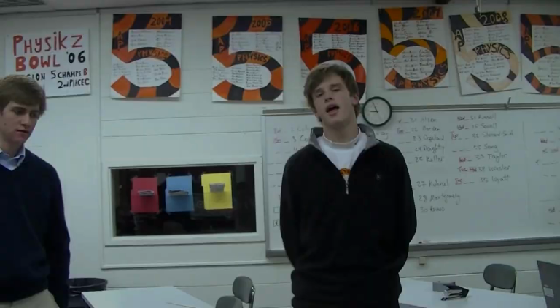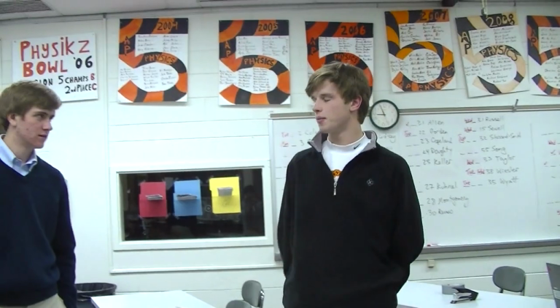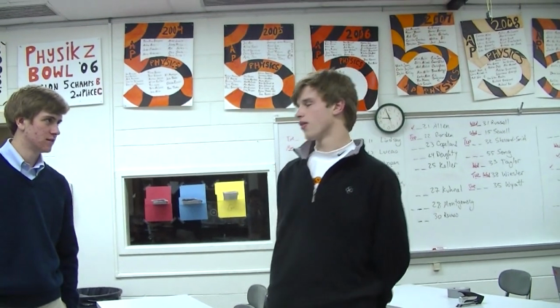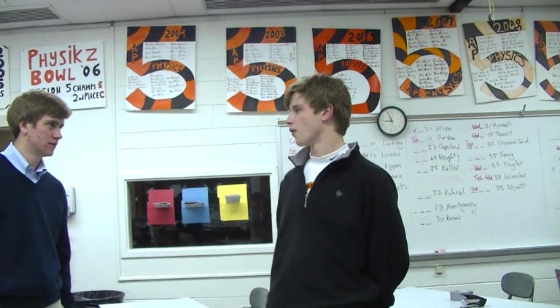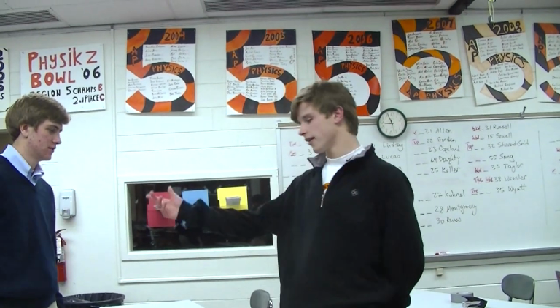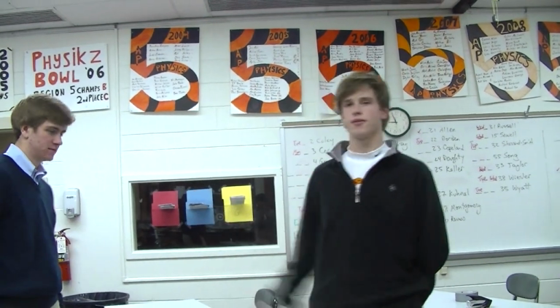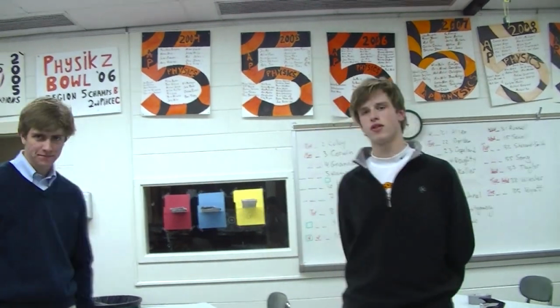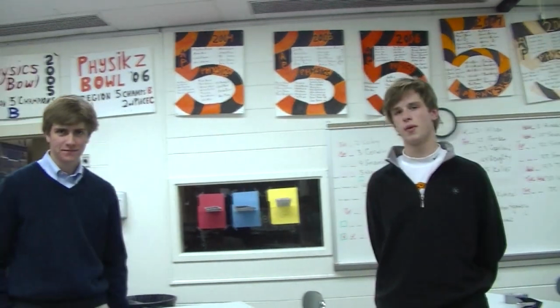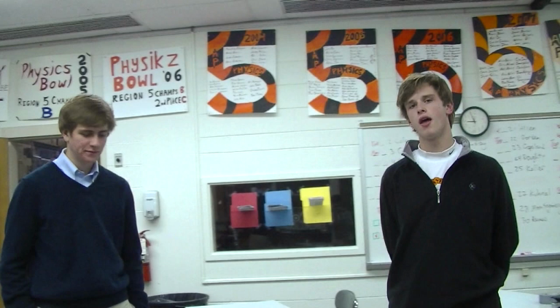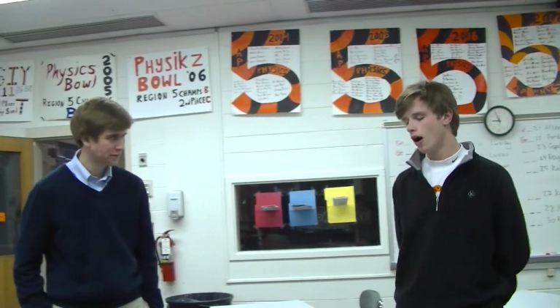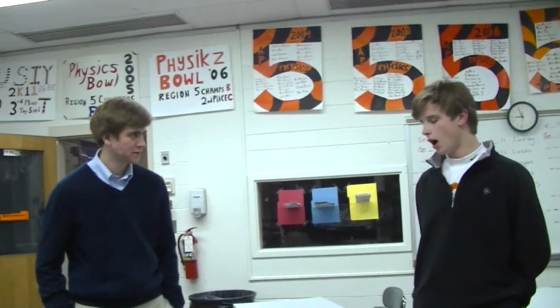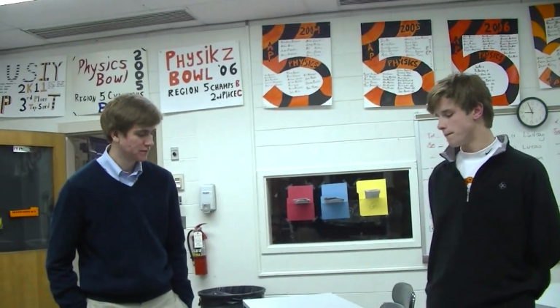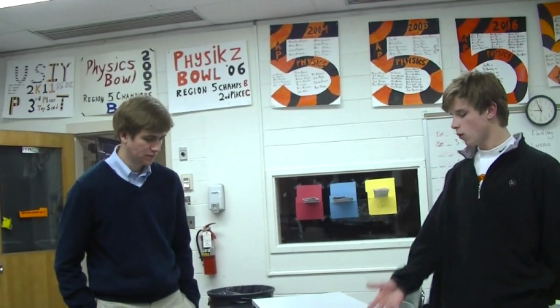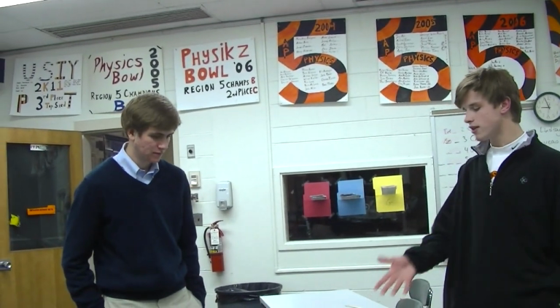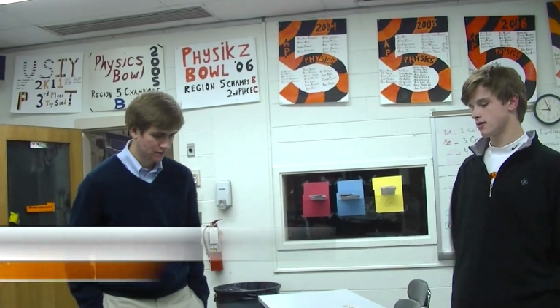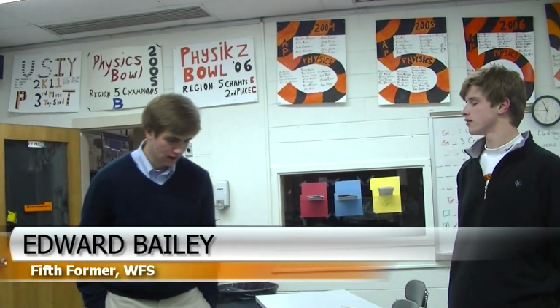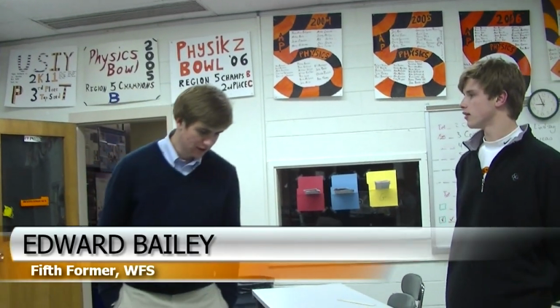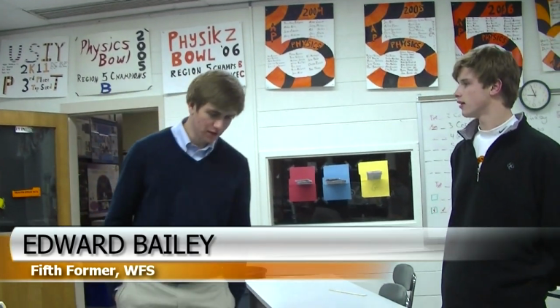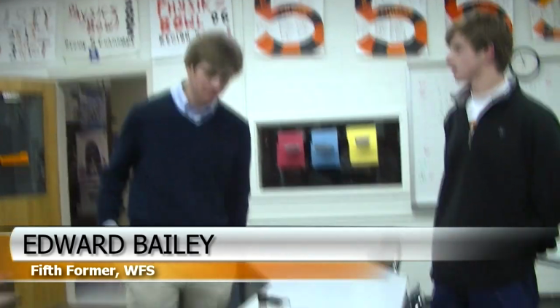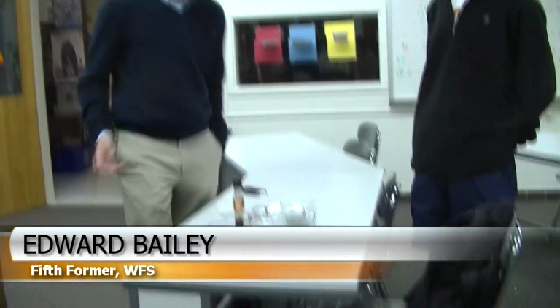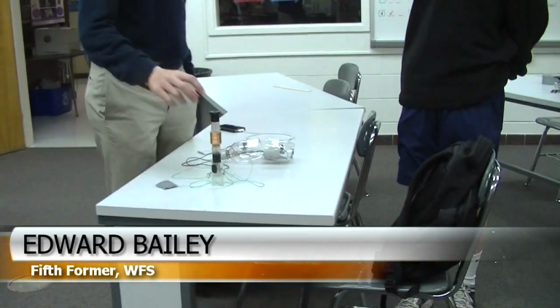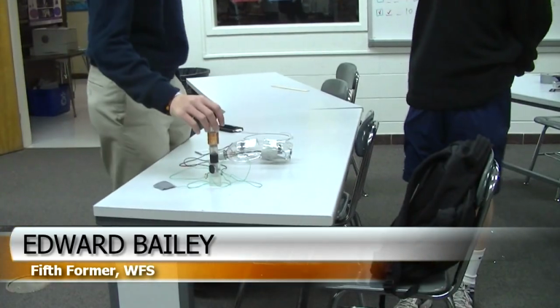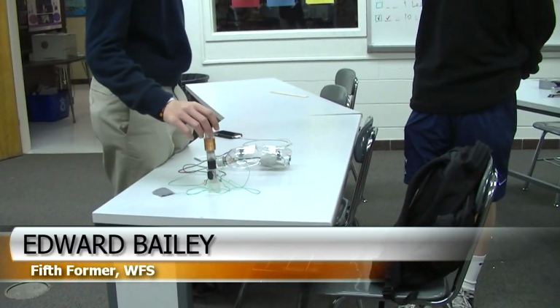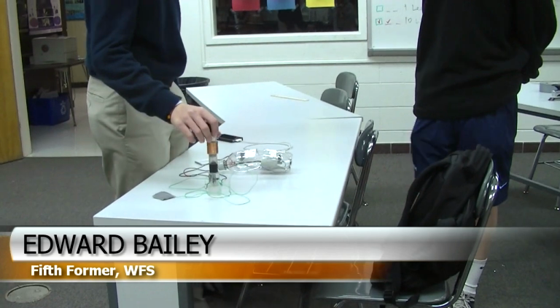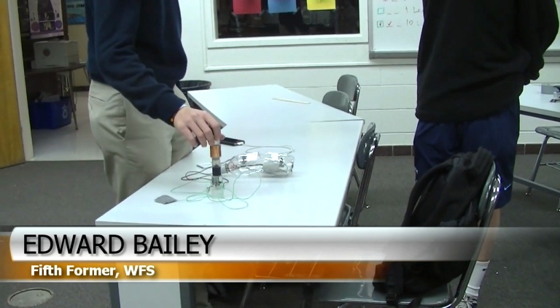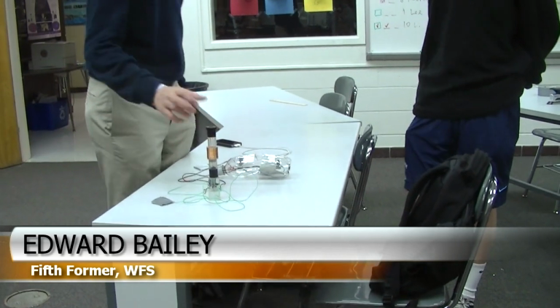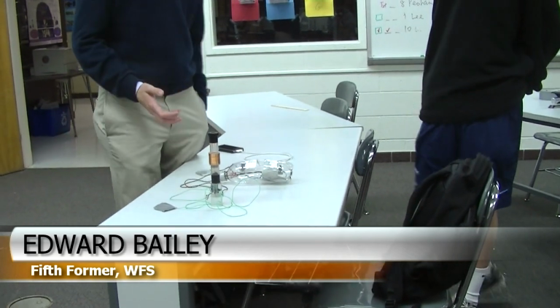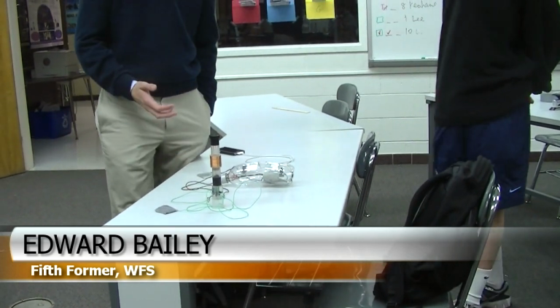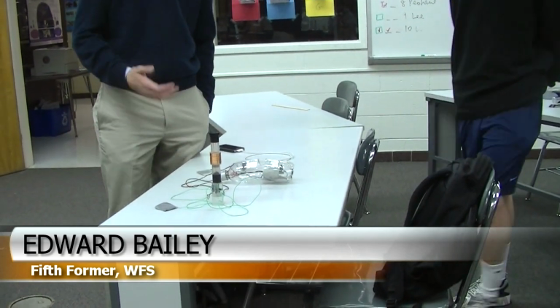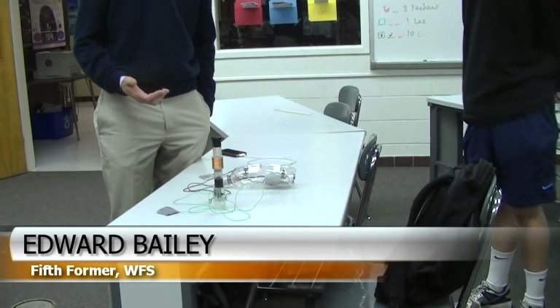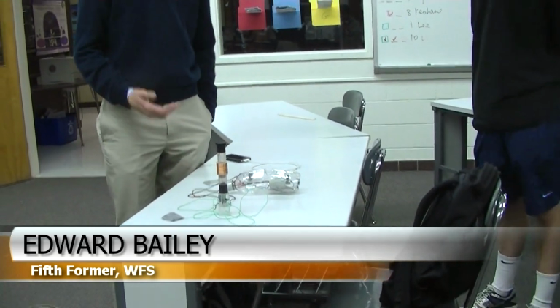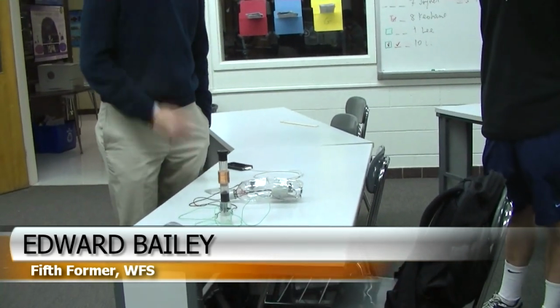Hey, I'm here with Edward Bailey, 5th Form. So what is this? This is what I call the footprint, and it converts the kinetic energy of you walking into electricity.